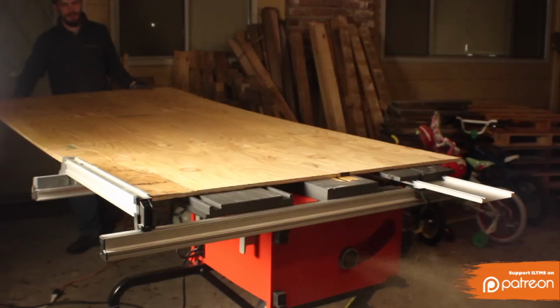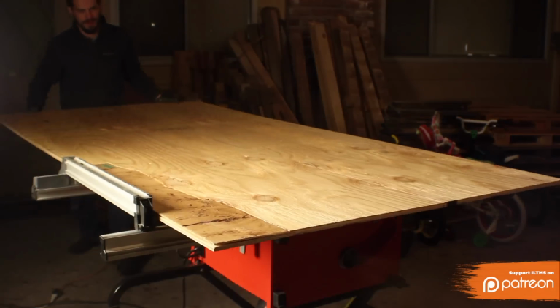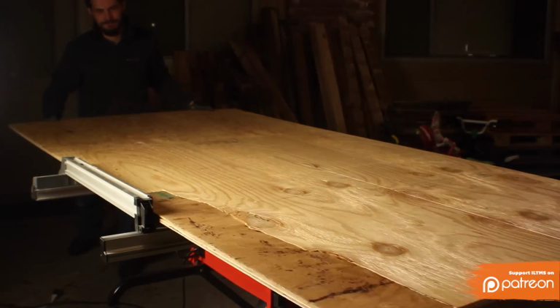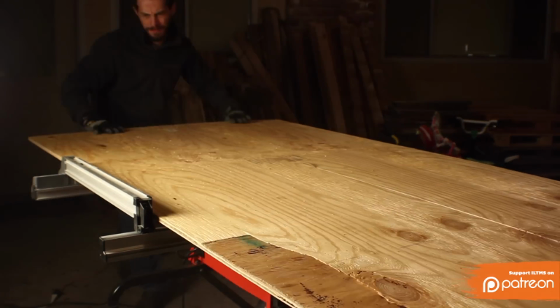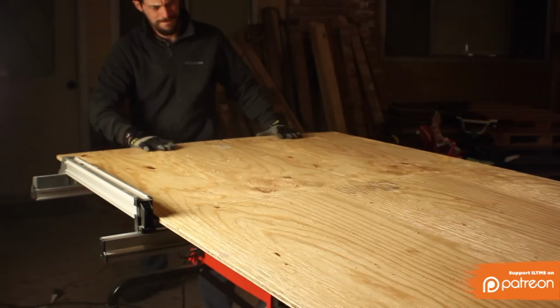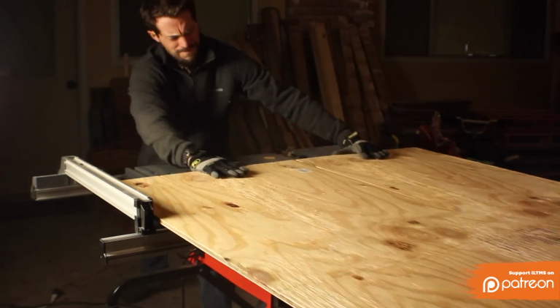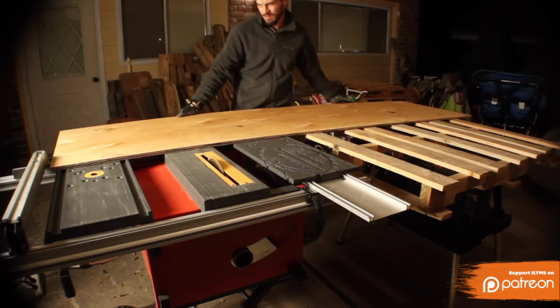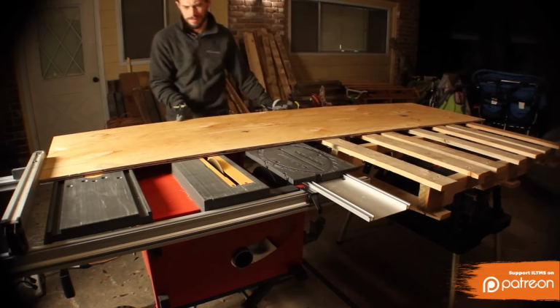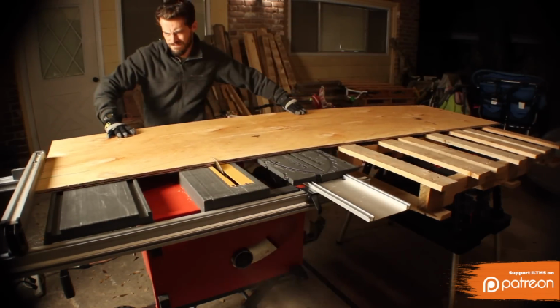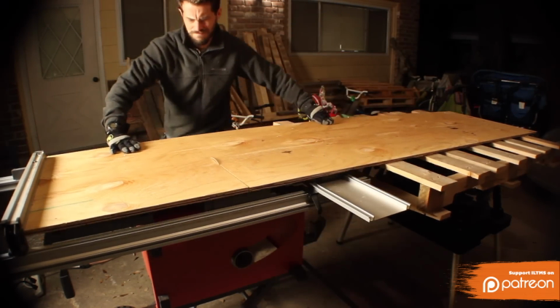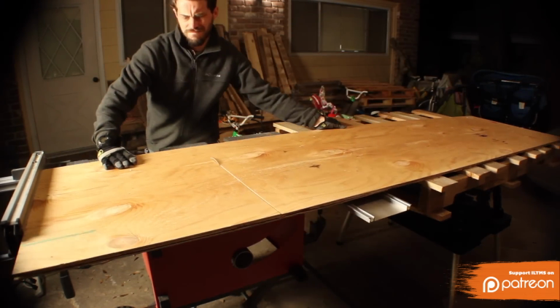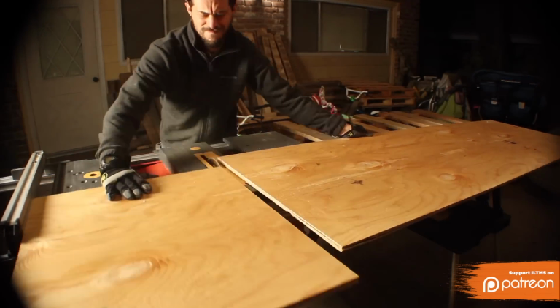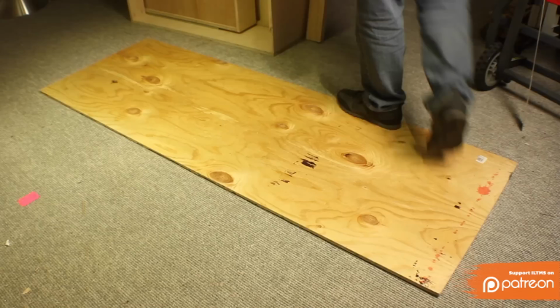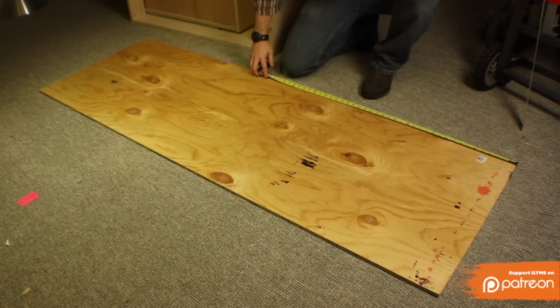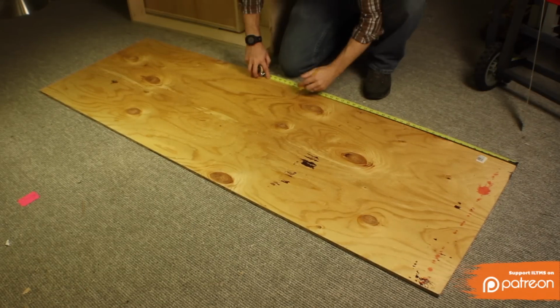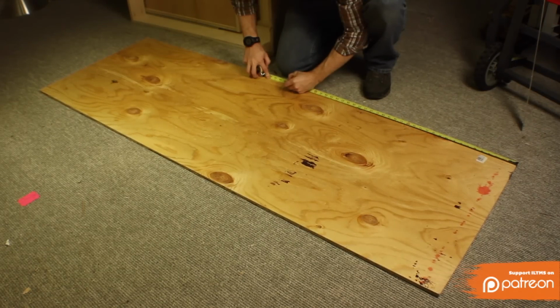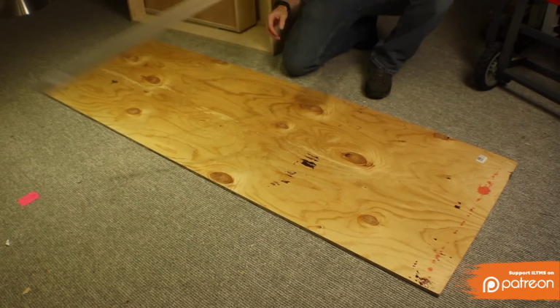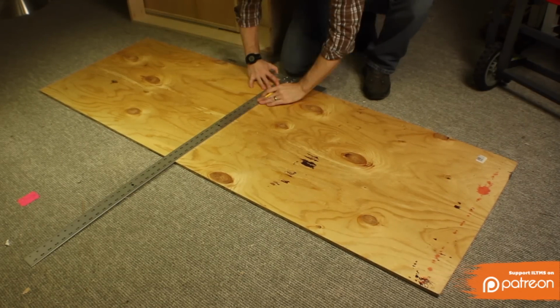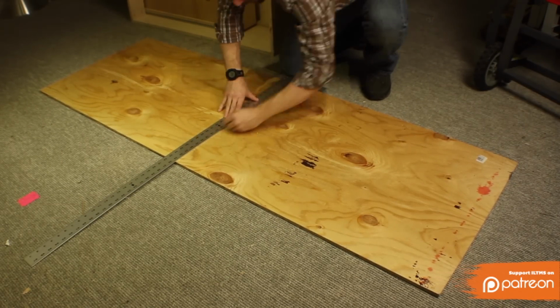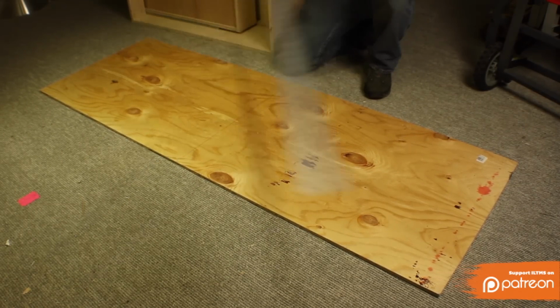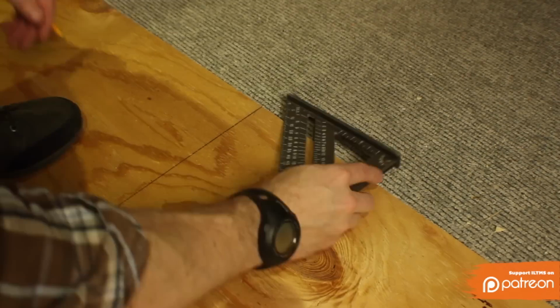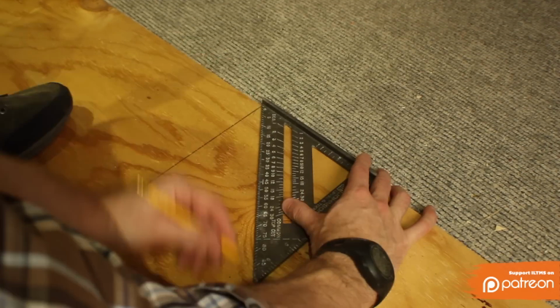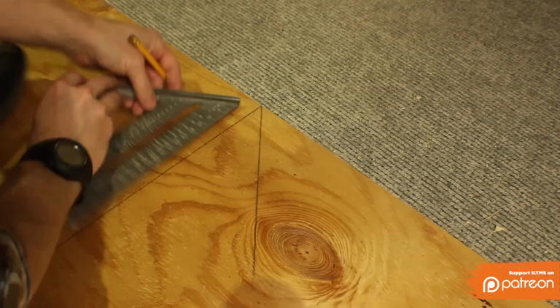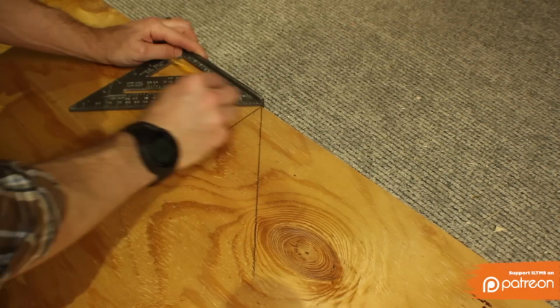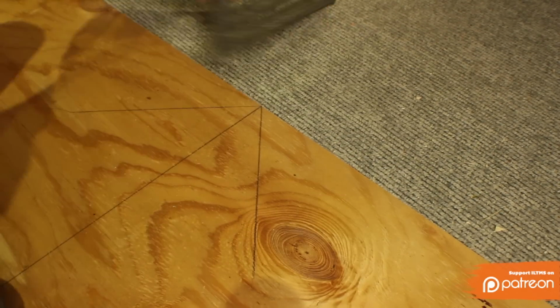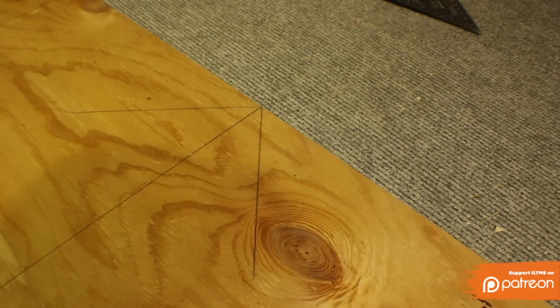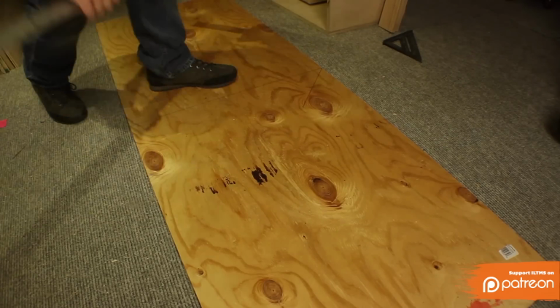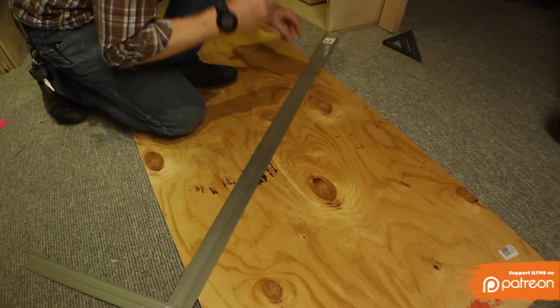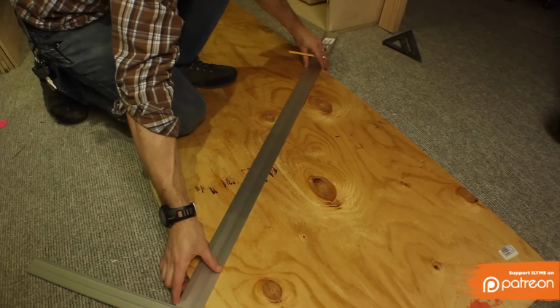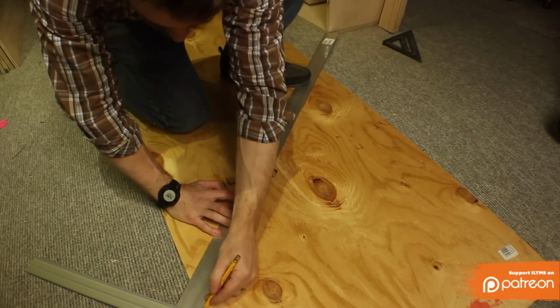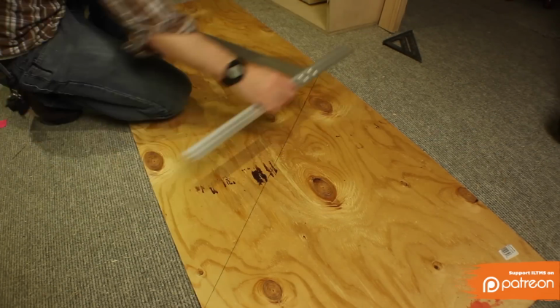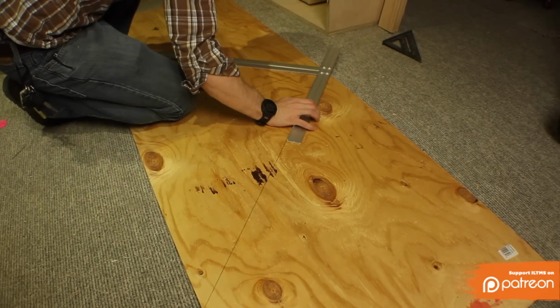Start with a sheet of half-inch plywood. It doesn't really matter what you use — this is going to be the backing for your pattern and you're not even going to see it. Now find the center of the board, draw a line, and then from that point draw some 45-degree angles. This is going to serve as a guide when you start laying out the pattern.